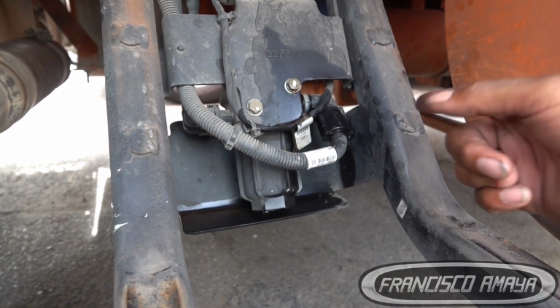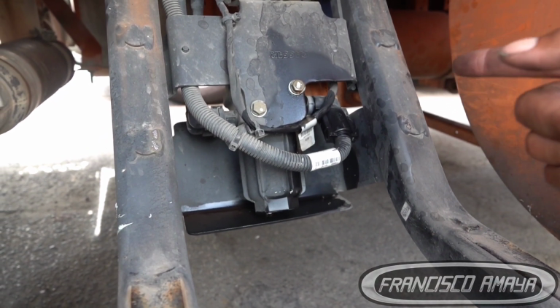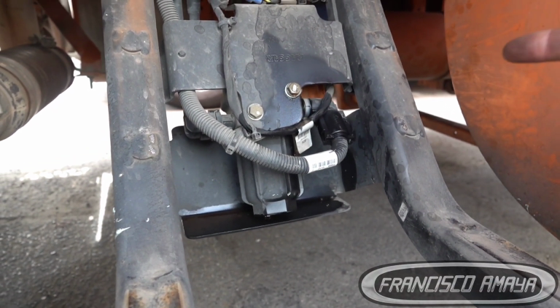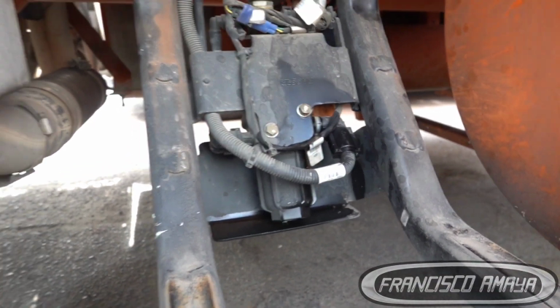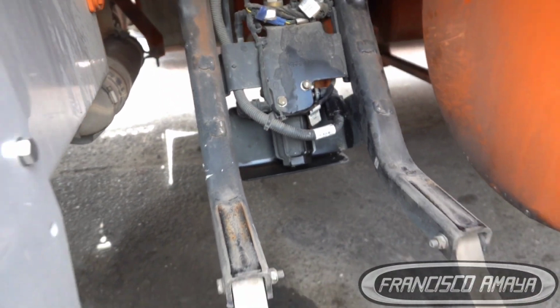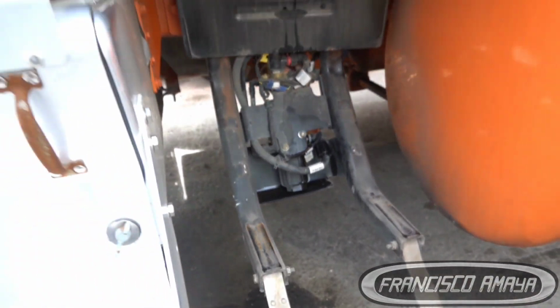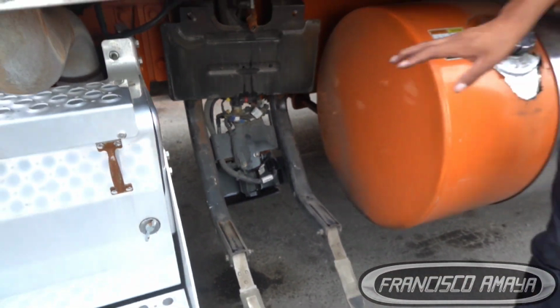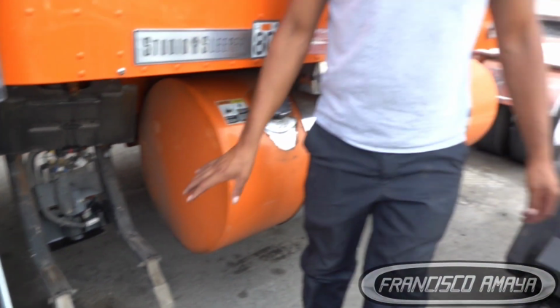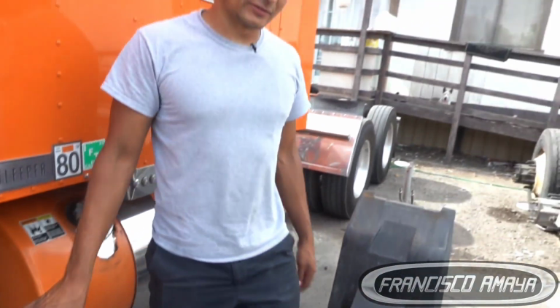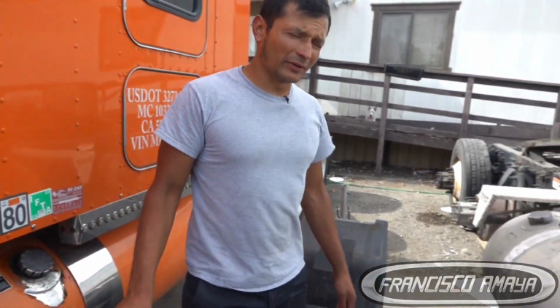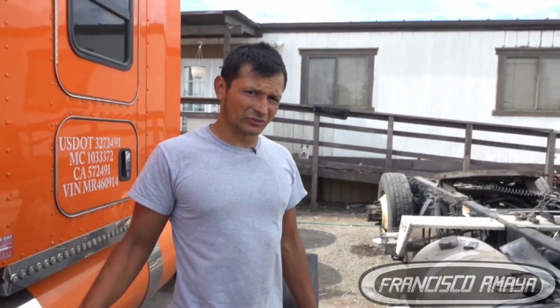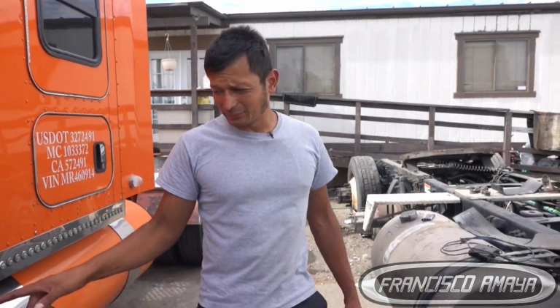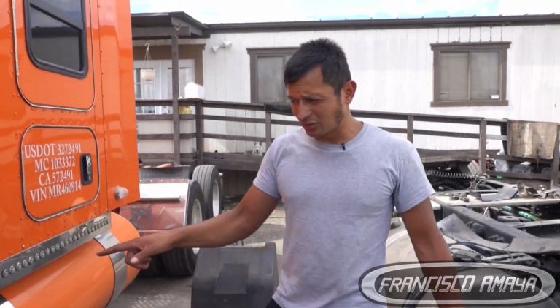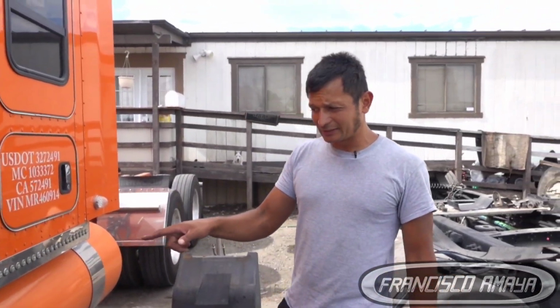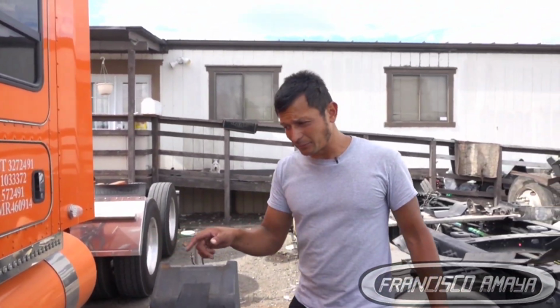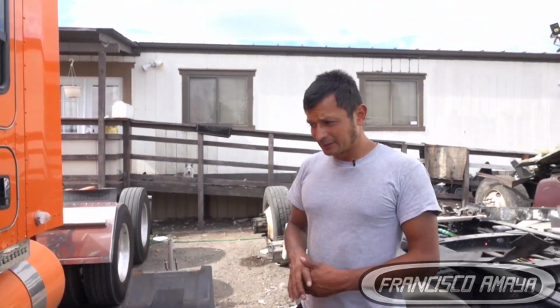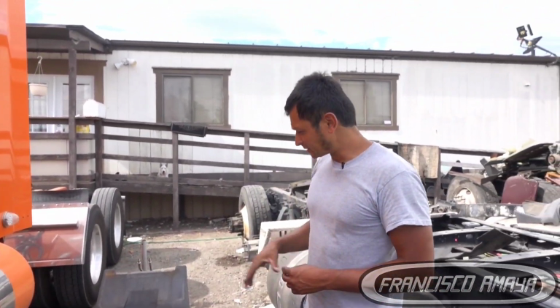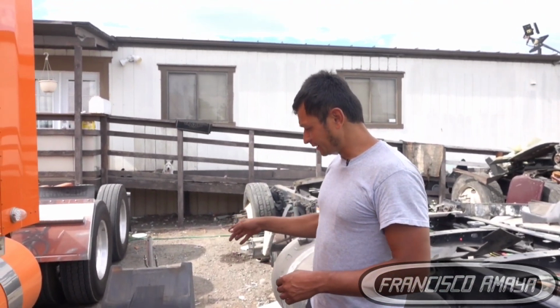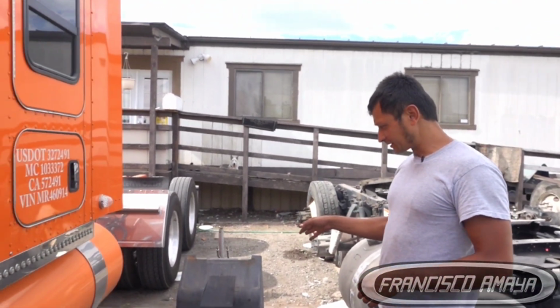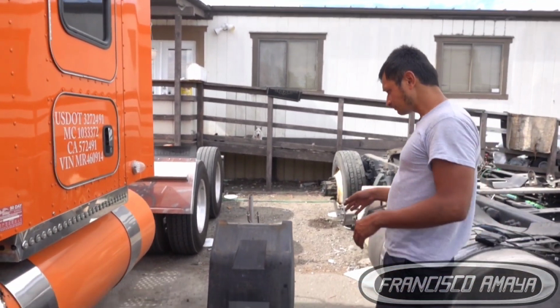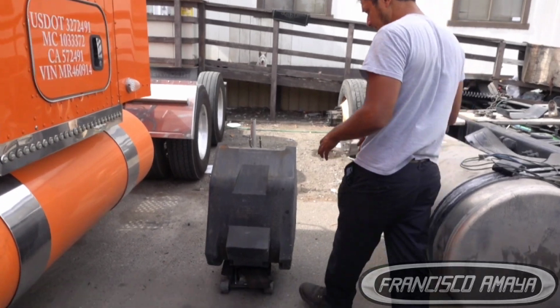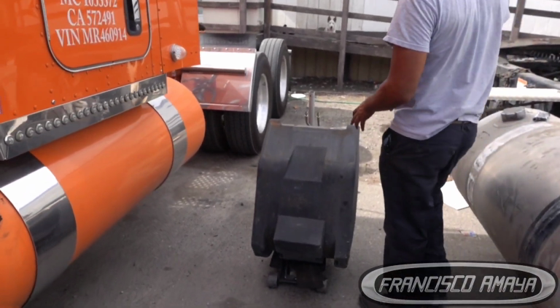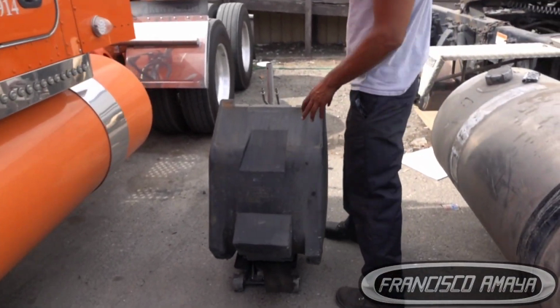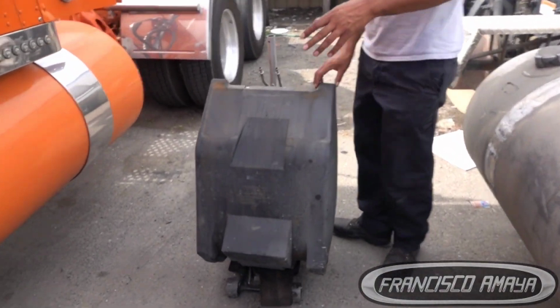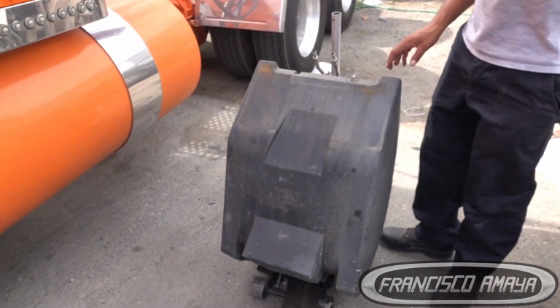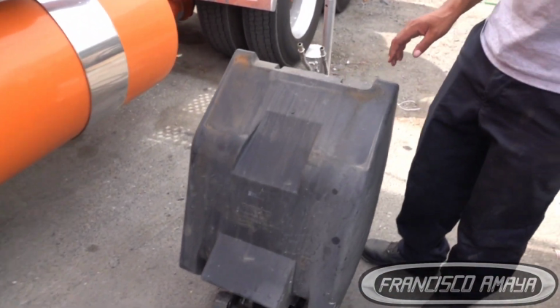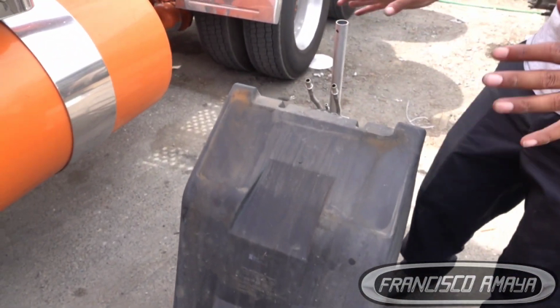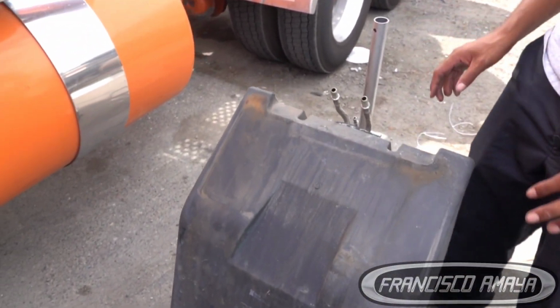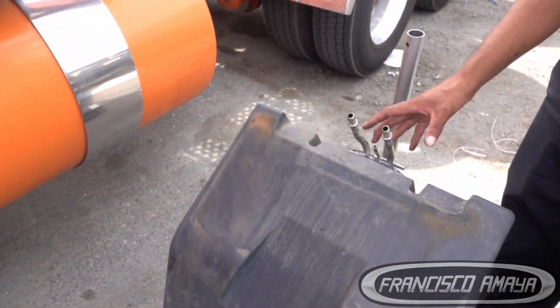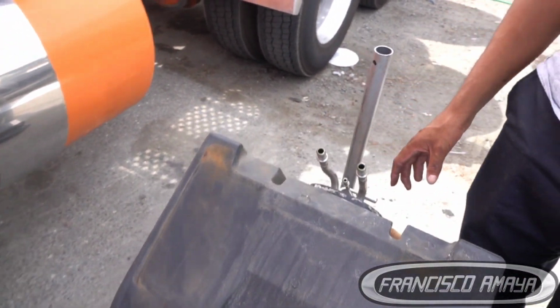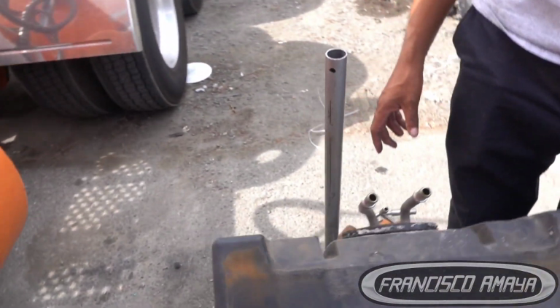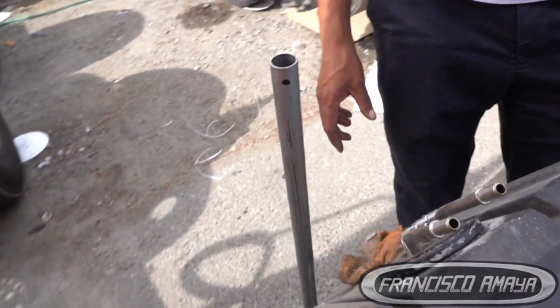In this case we are not going to talk about the DEF pump because the problem is not there. The problem is right here at the tank. This is the DEF tank, and that's the reason why we have the DEF tank completely removed from the truck.